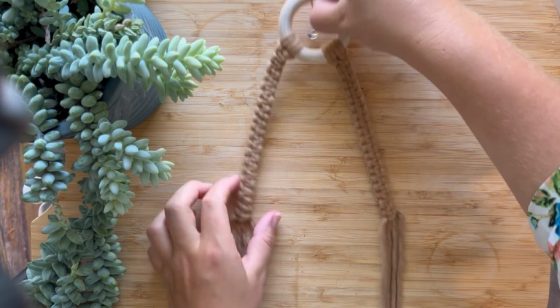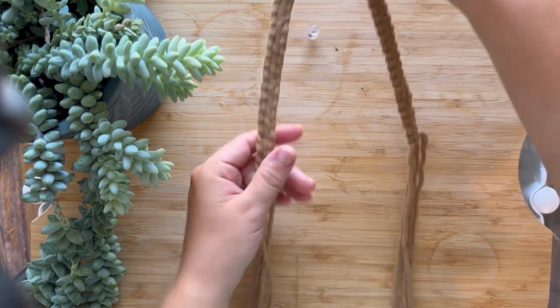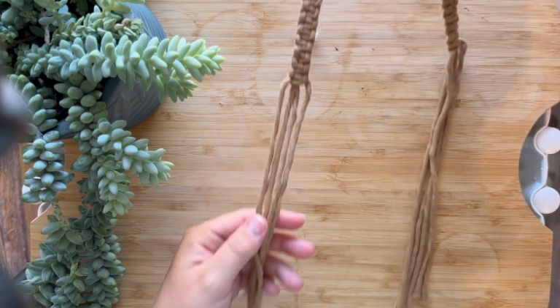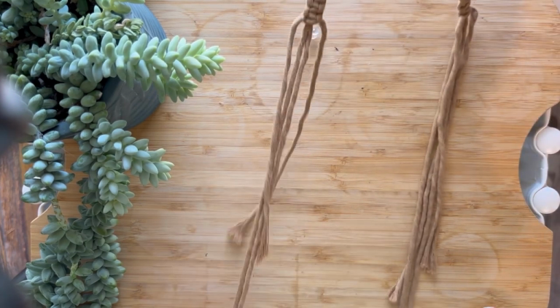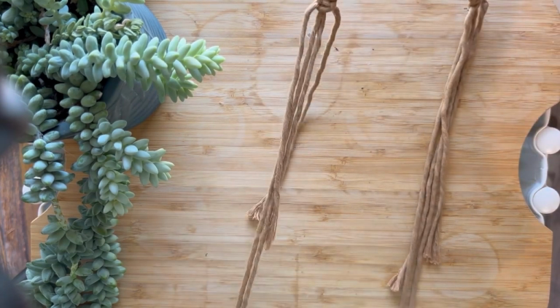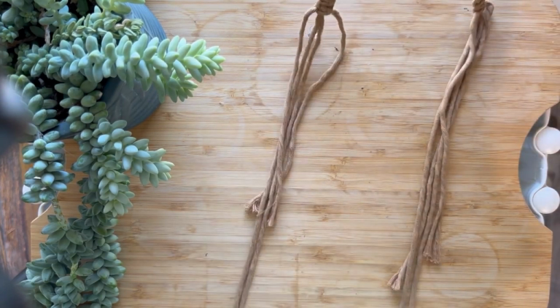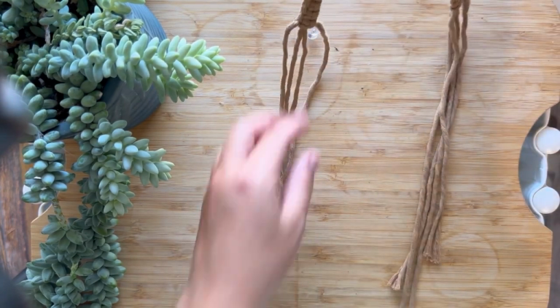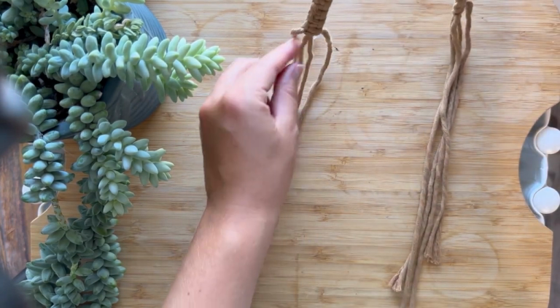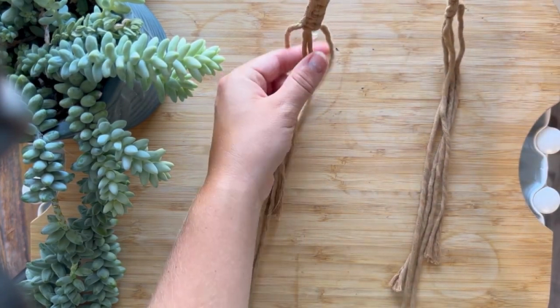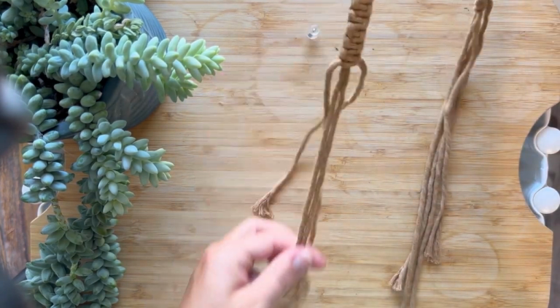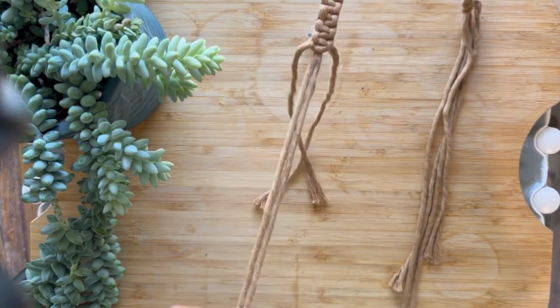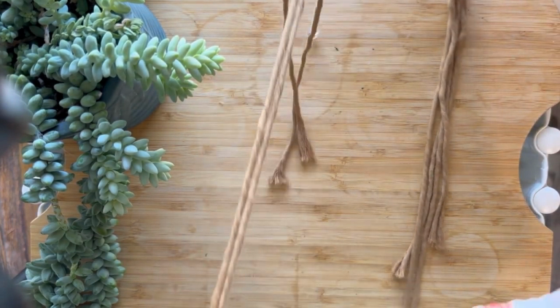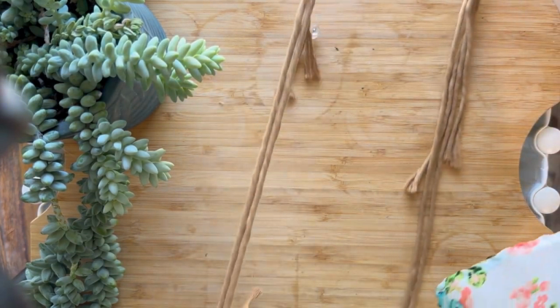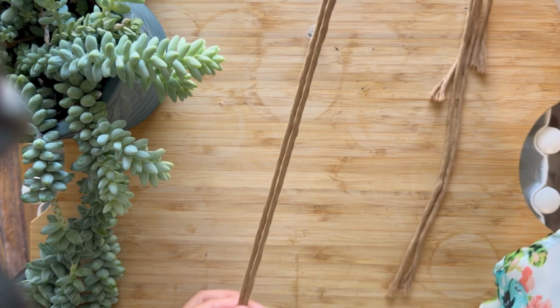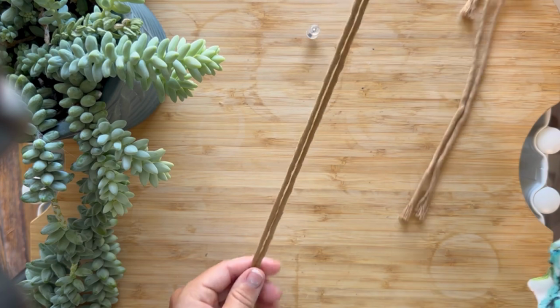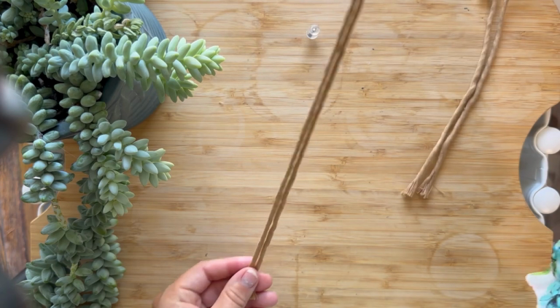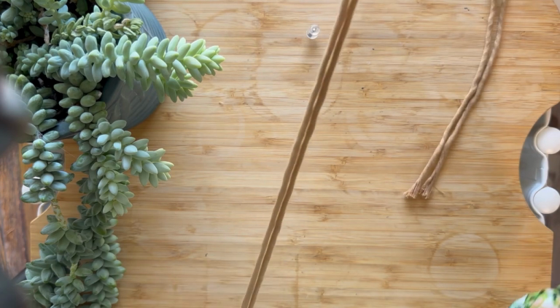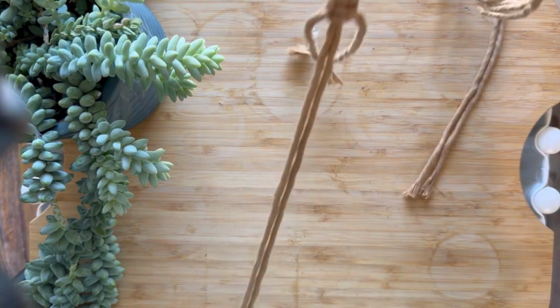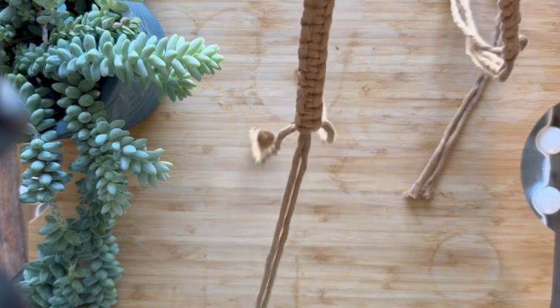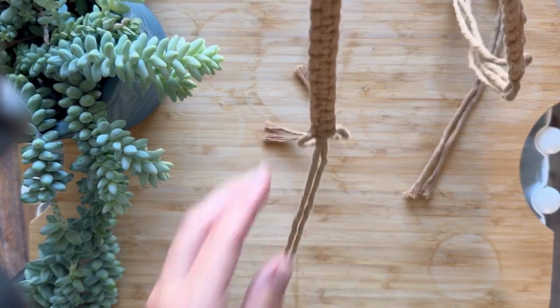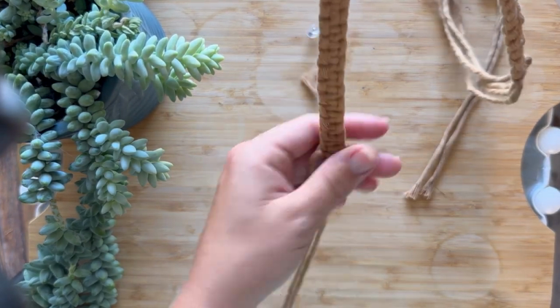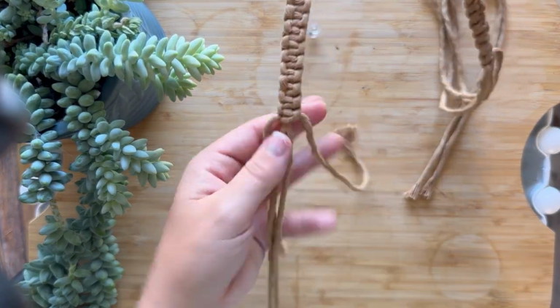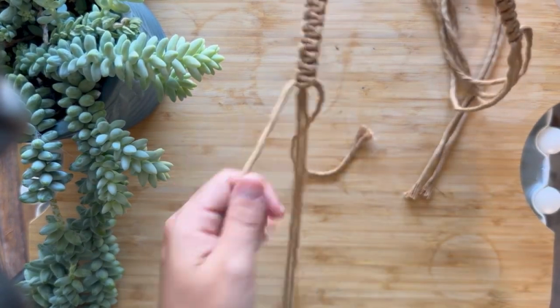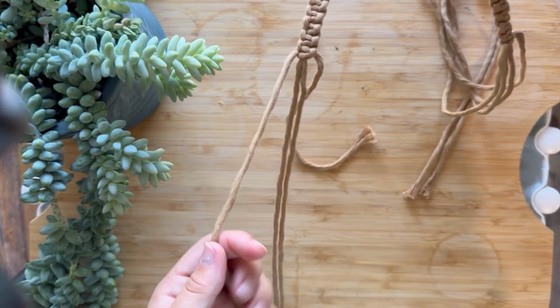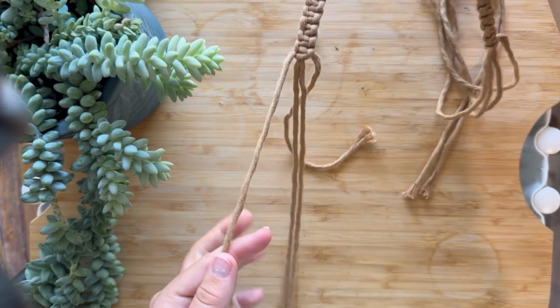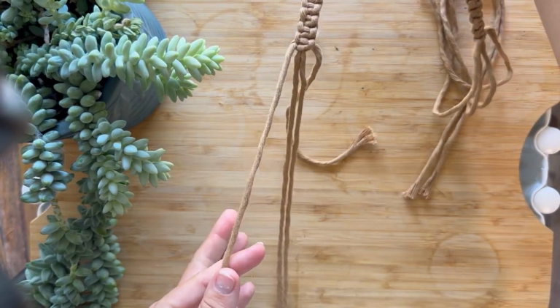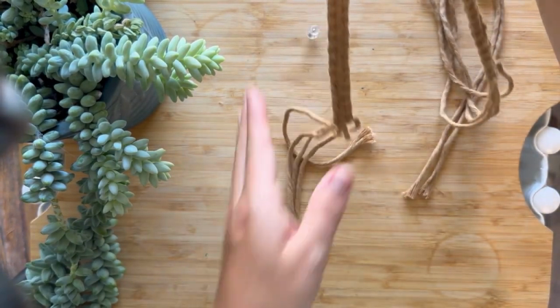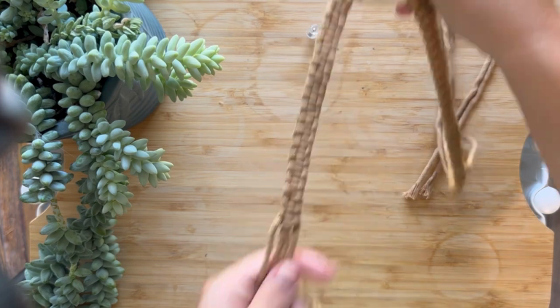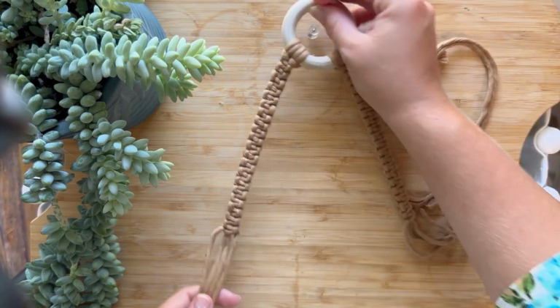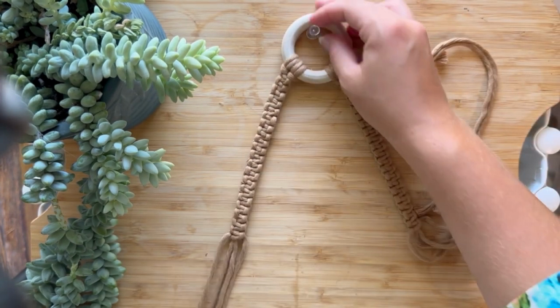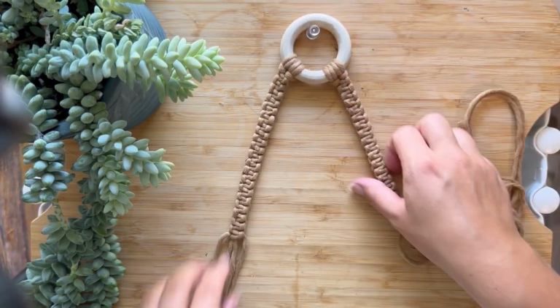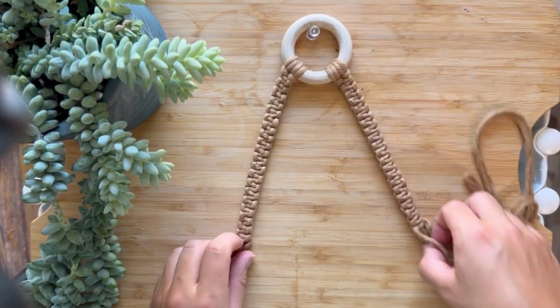I thought I would go ahead and show you what it looks like now. Here's our inside pieces that we just macrame'd around, and here's the outside pieces — they're about 6 inches long, which is perfect.